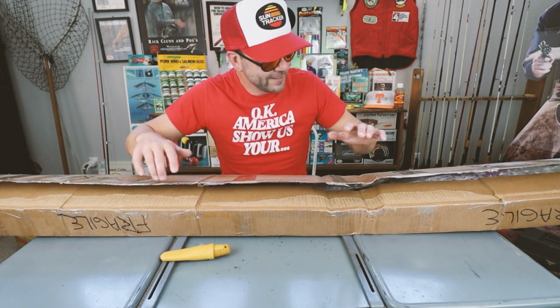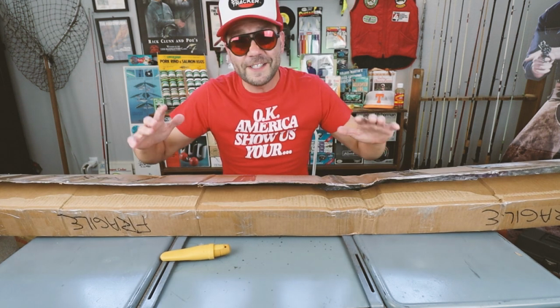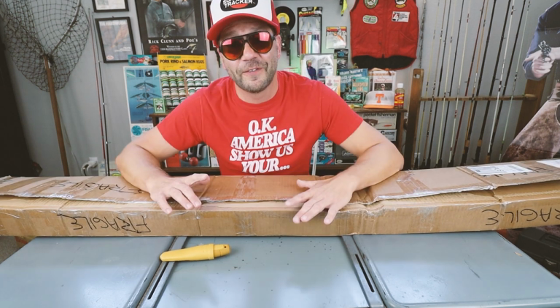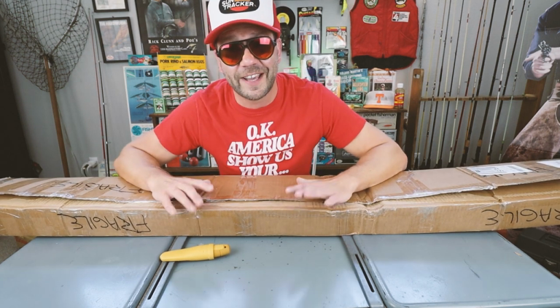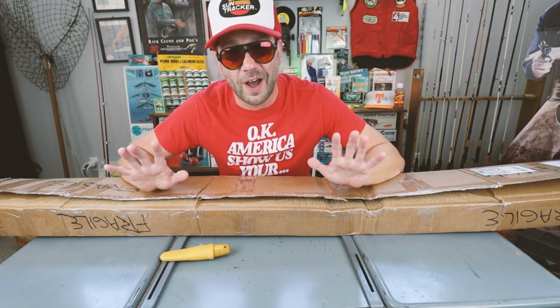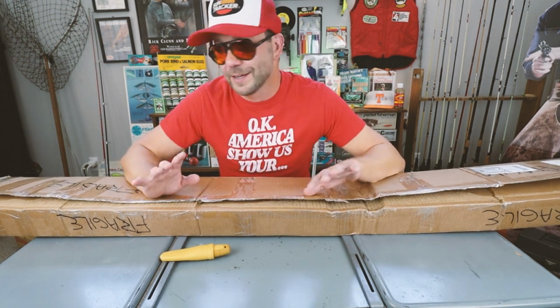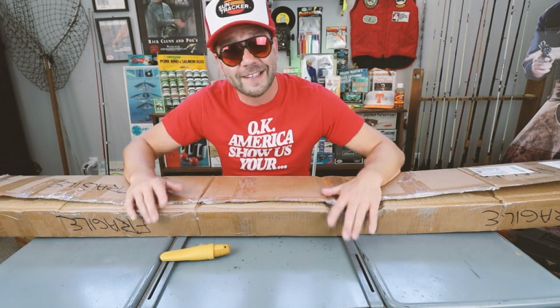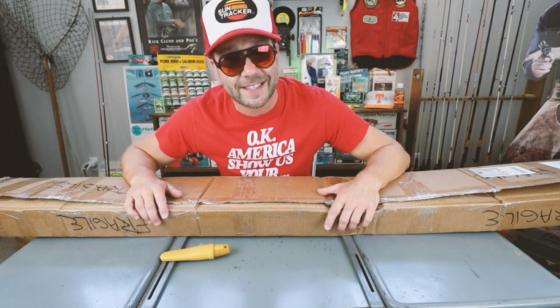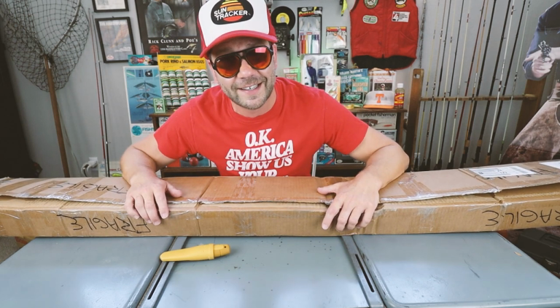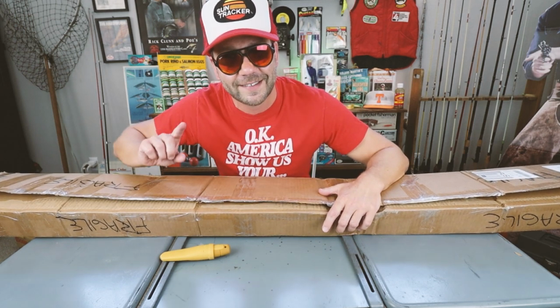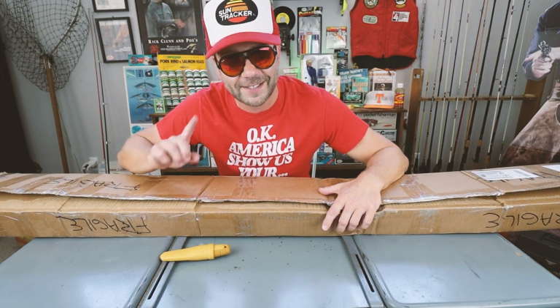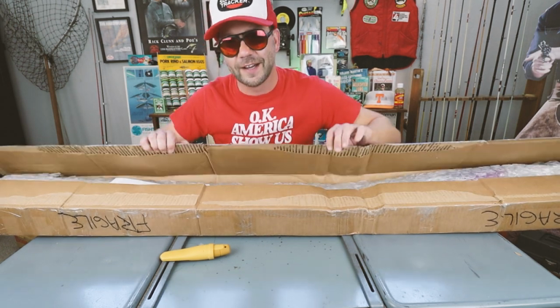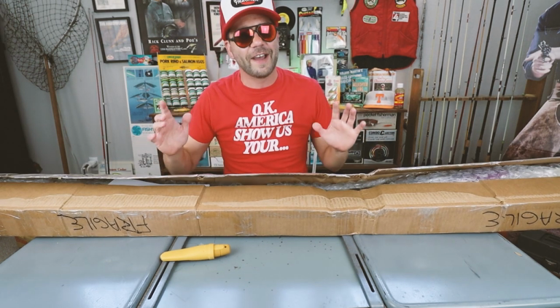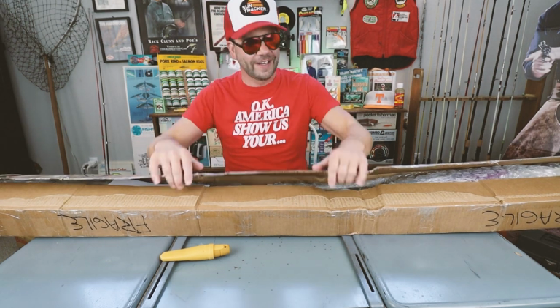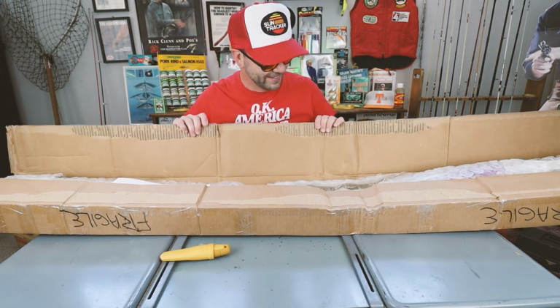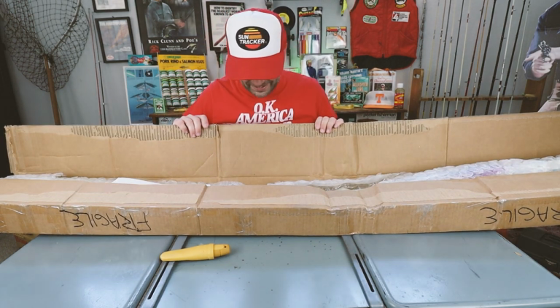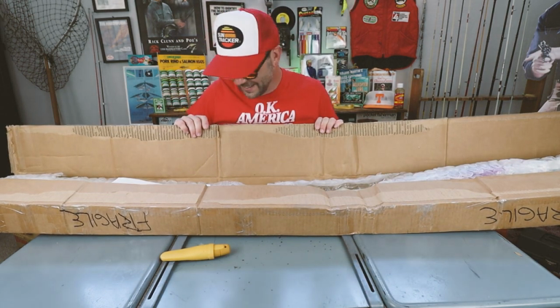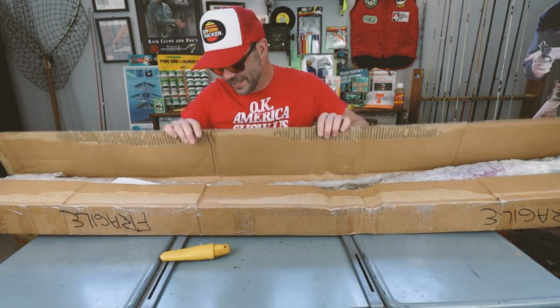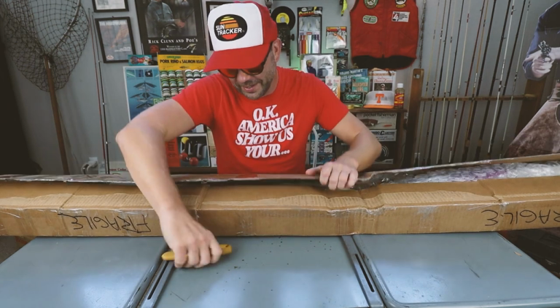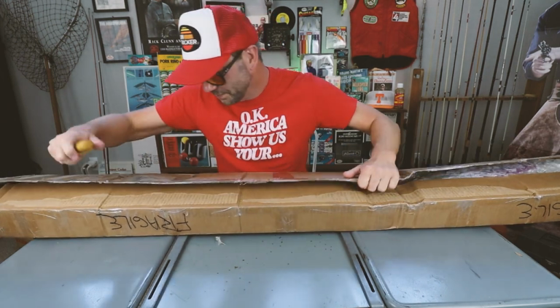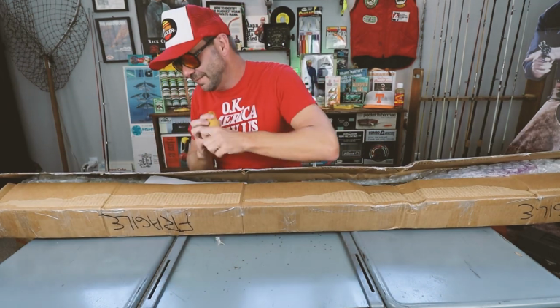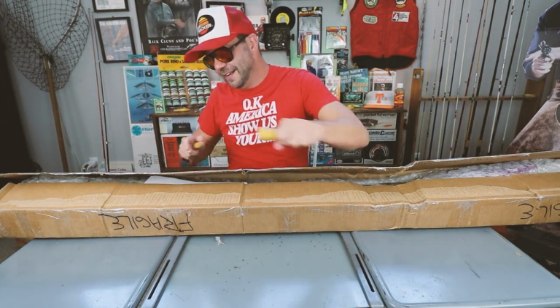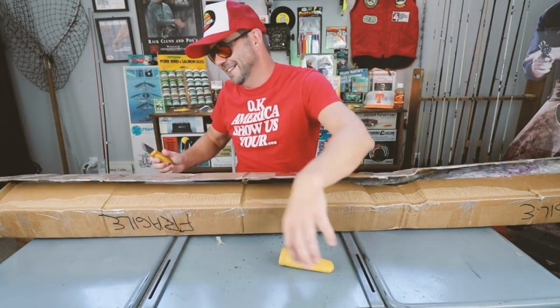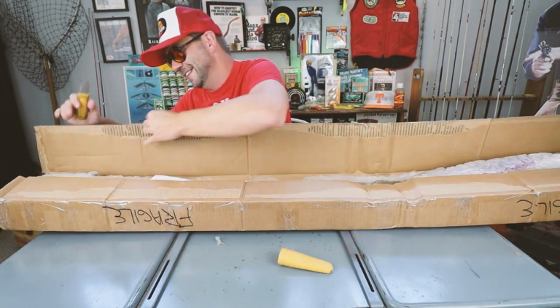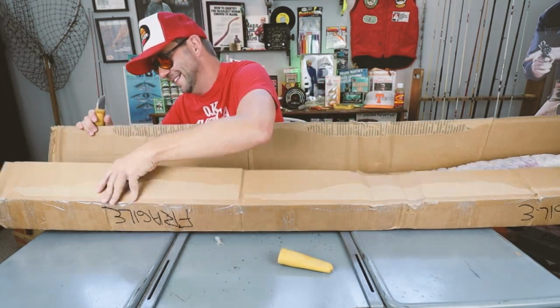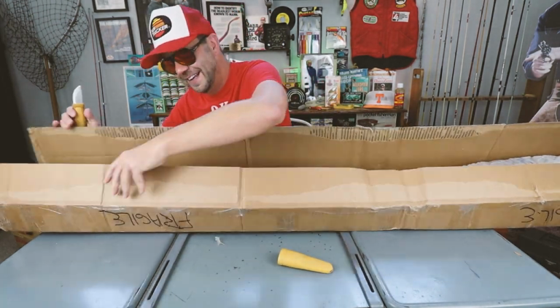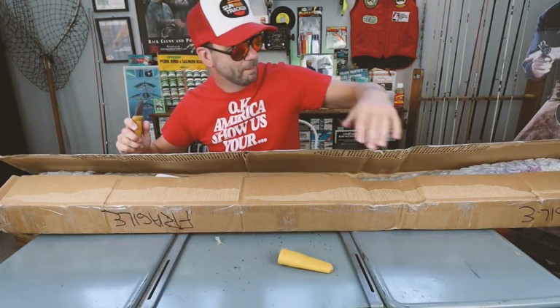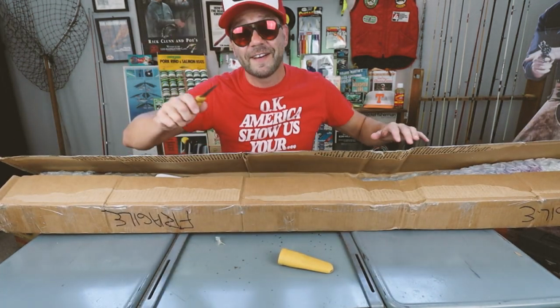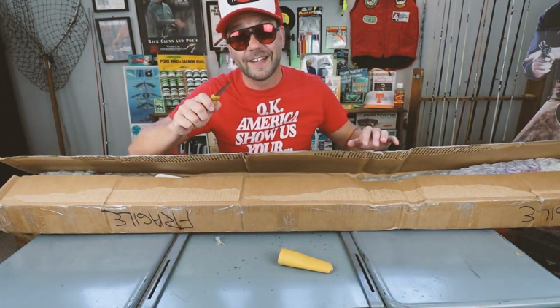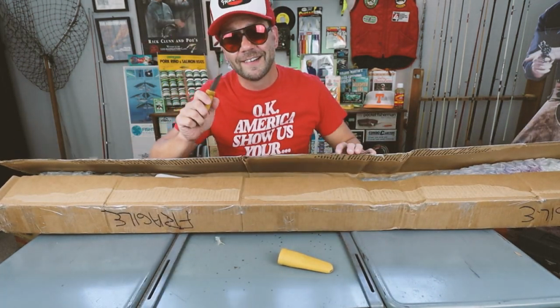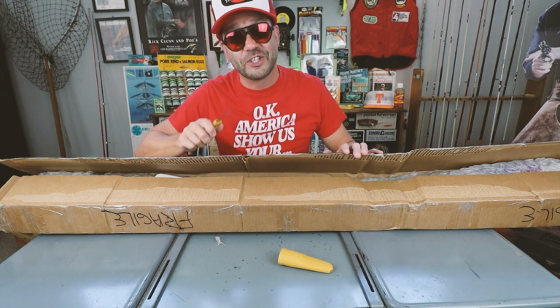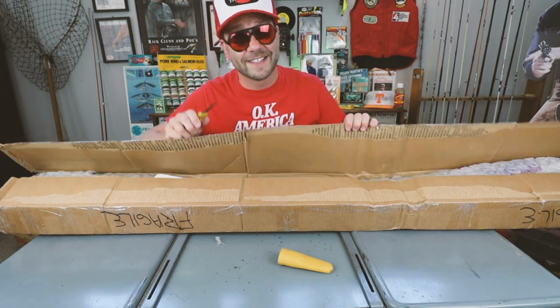This first box looks like a rod package. I did not send Todd a single rod, so I have no idea what is going on here. But it's definitely fragile inside.